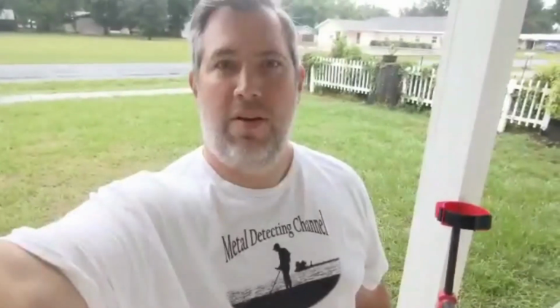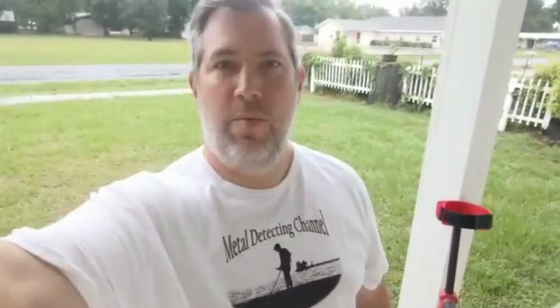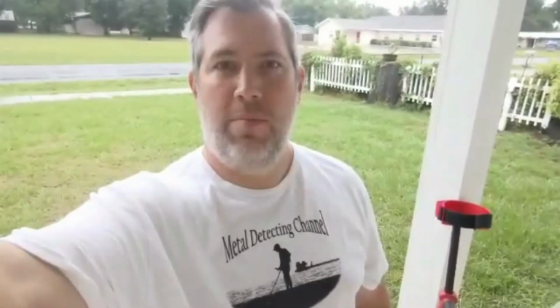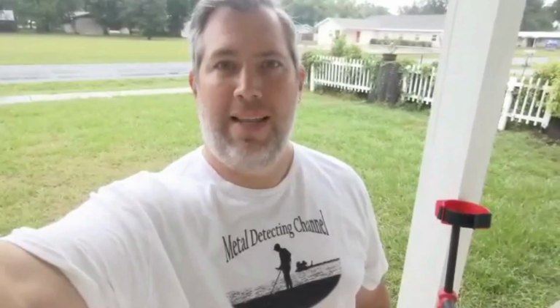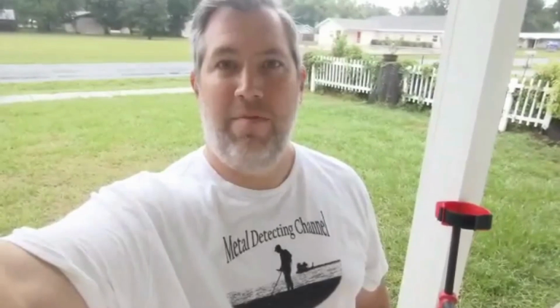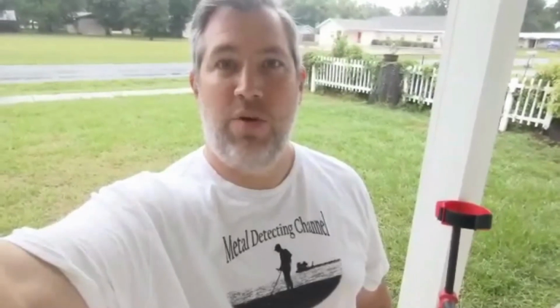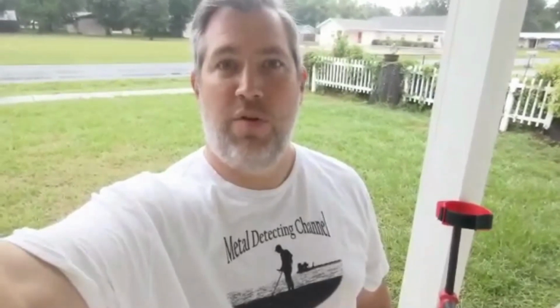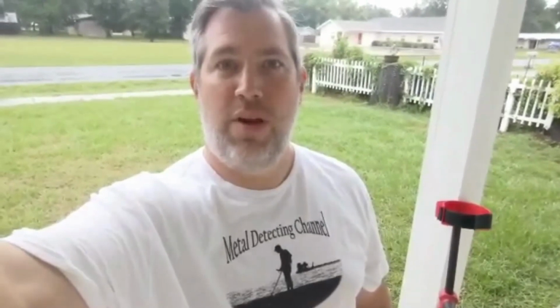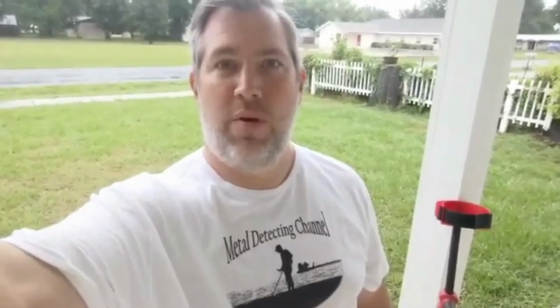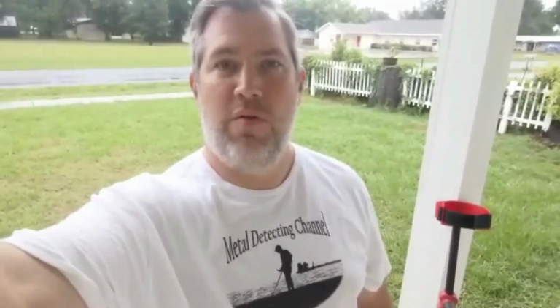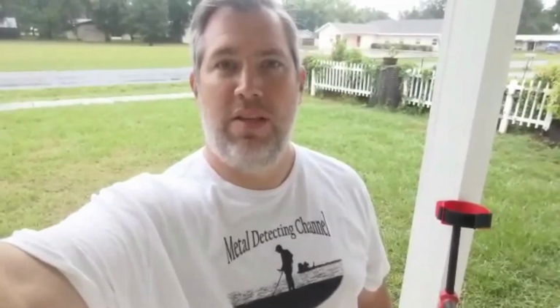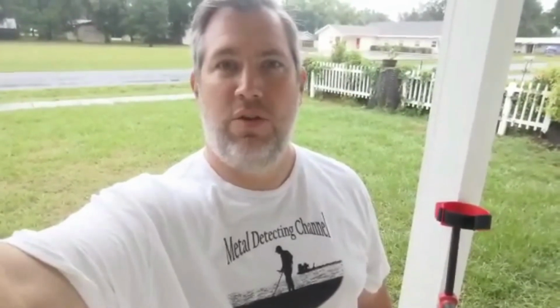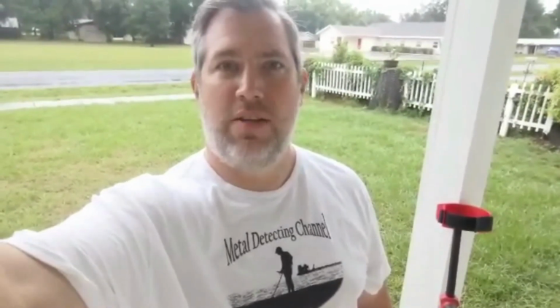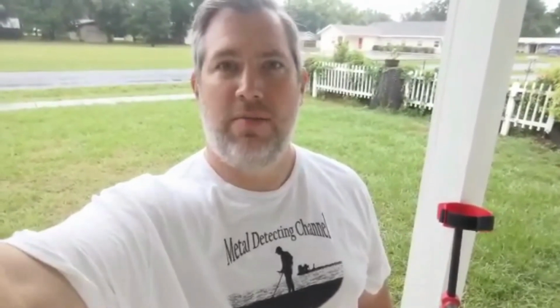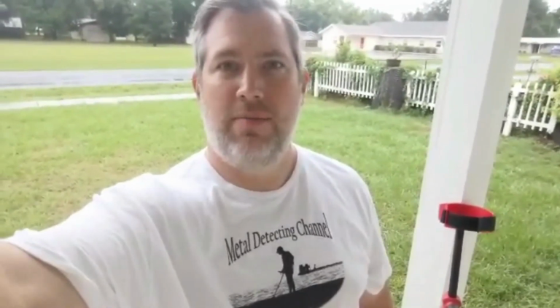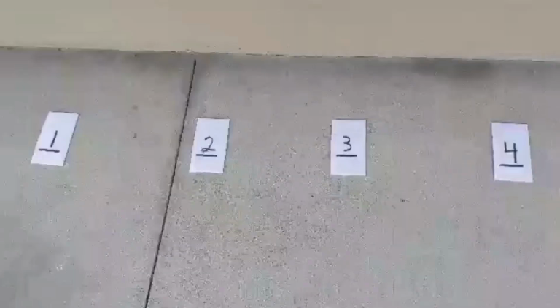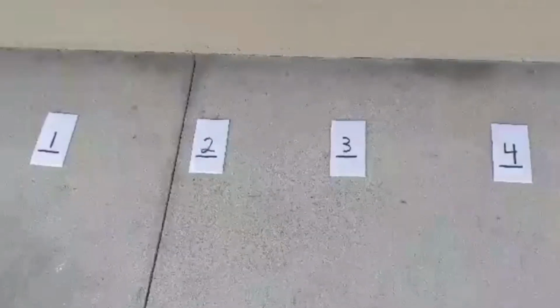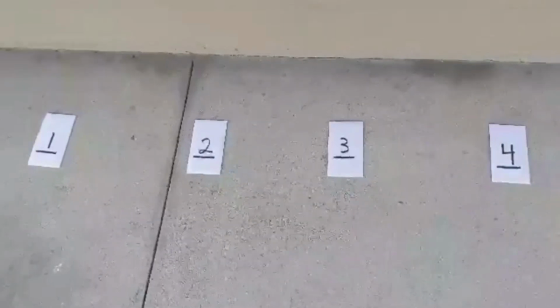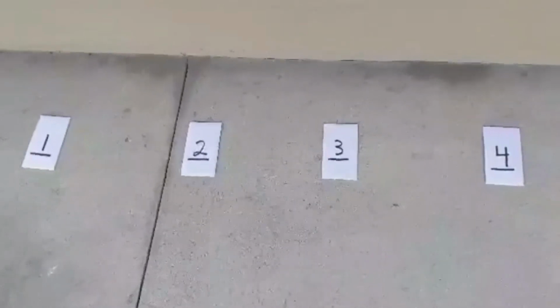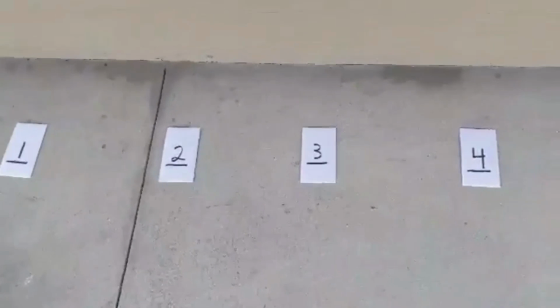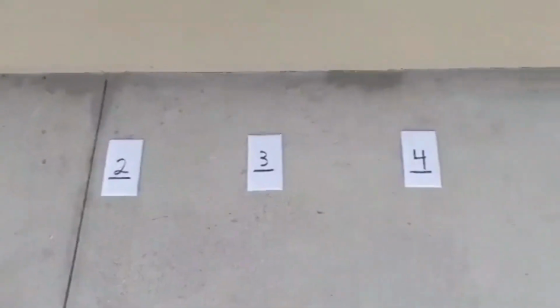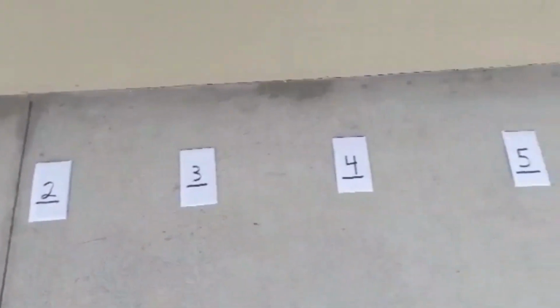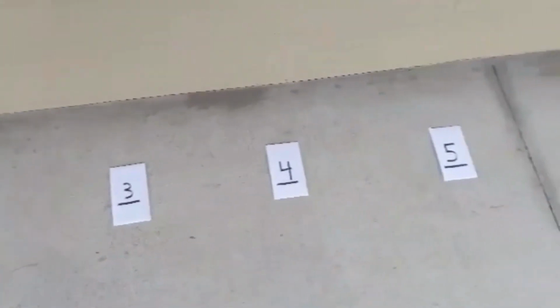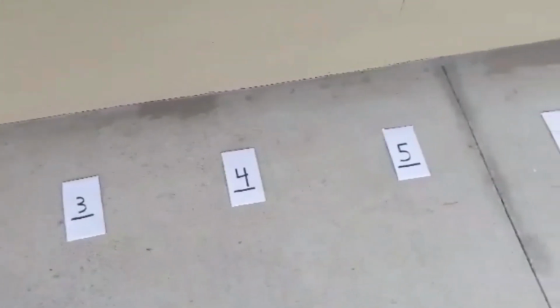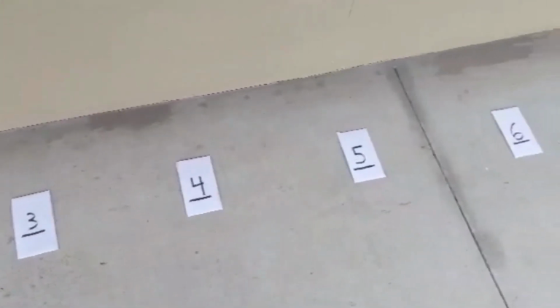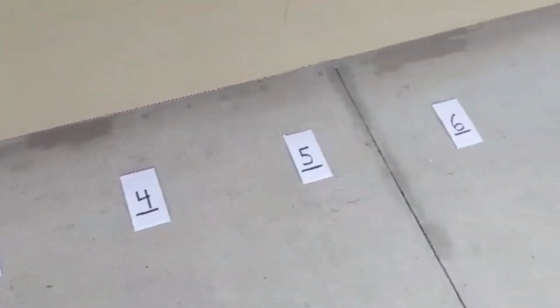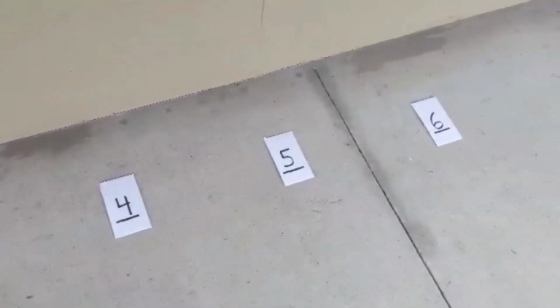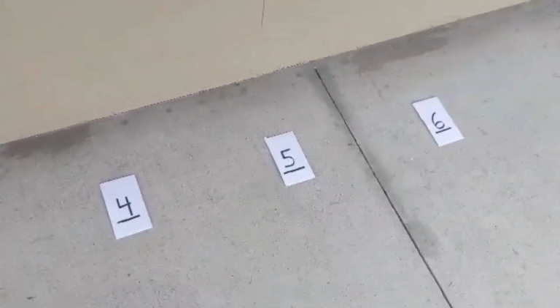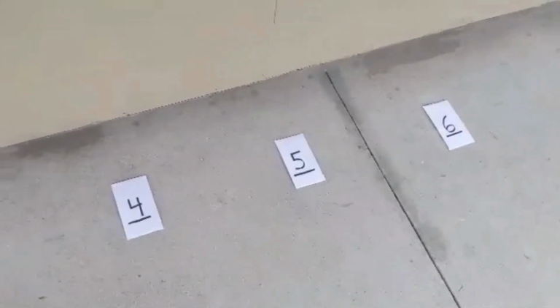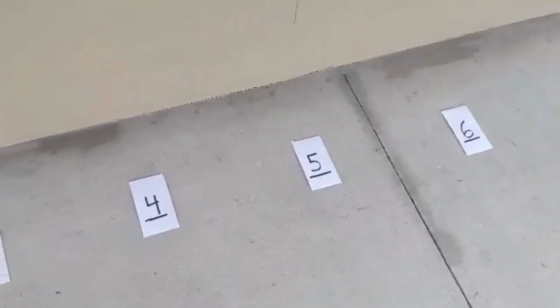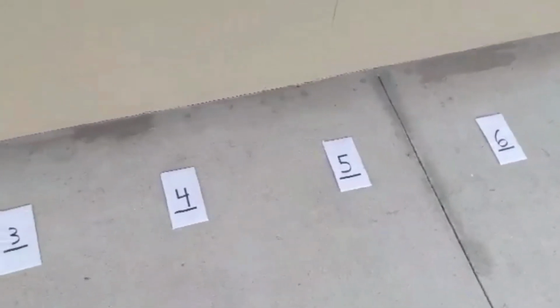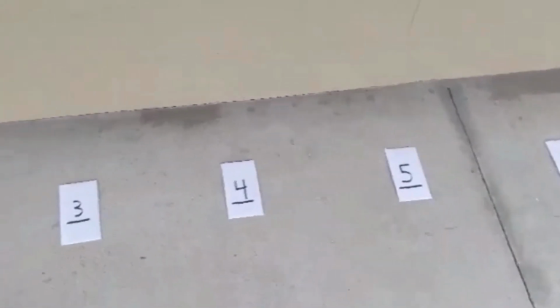Here I am with the Minelab Vanquish 440. We're going to run over these six new targets. Here are the six targets. Let's get to it.